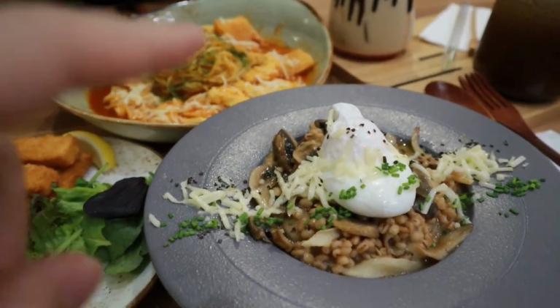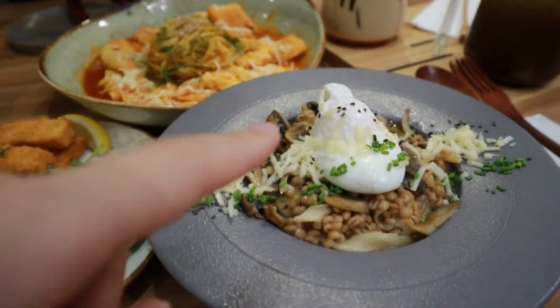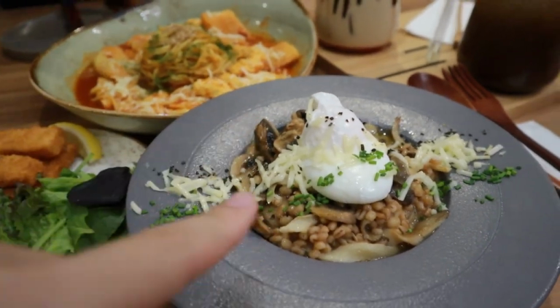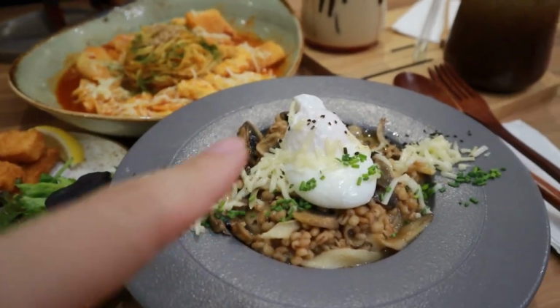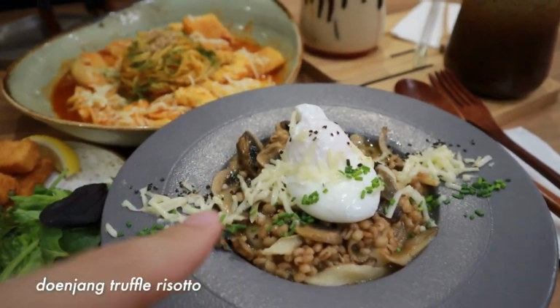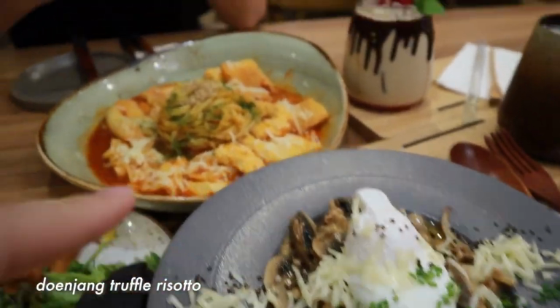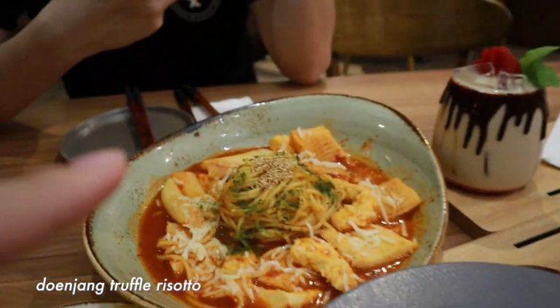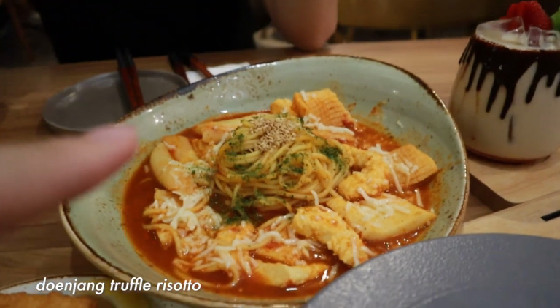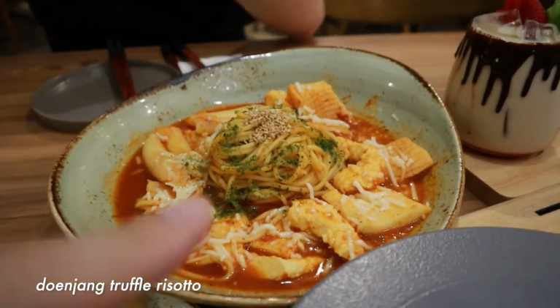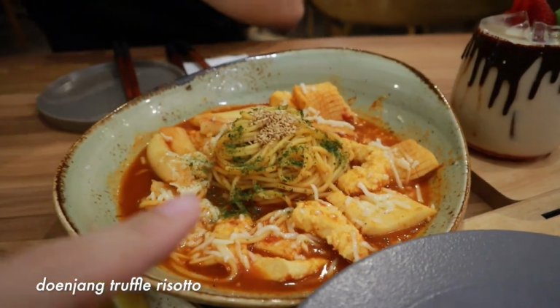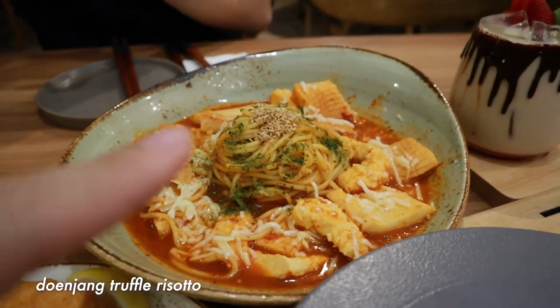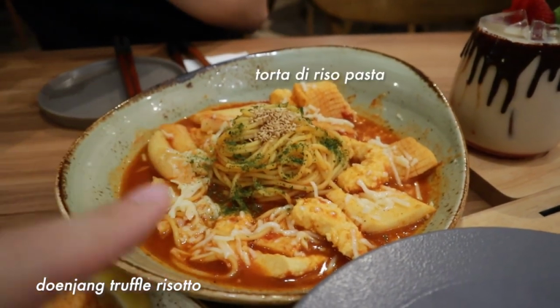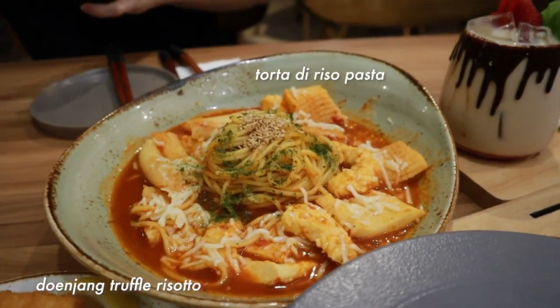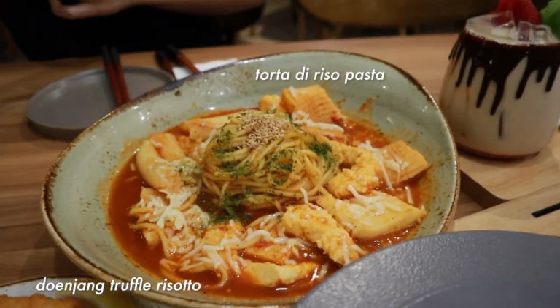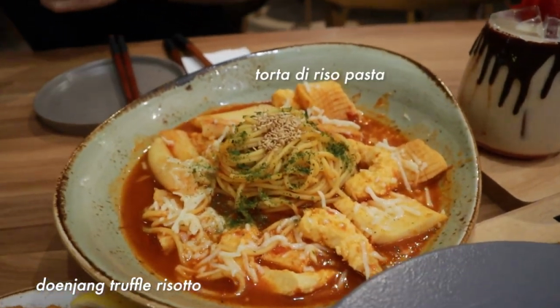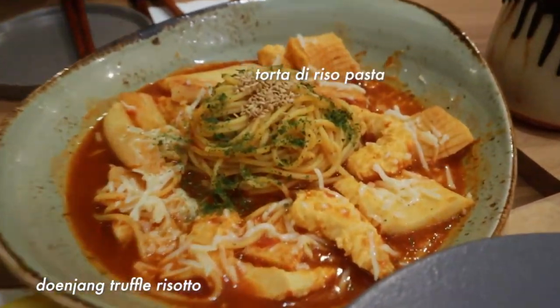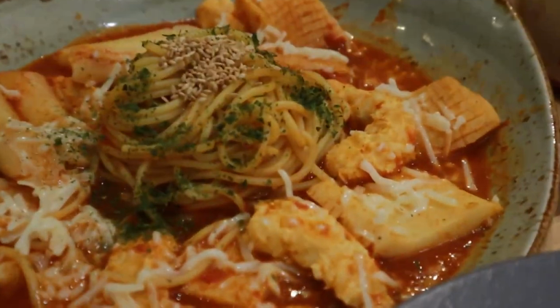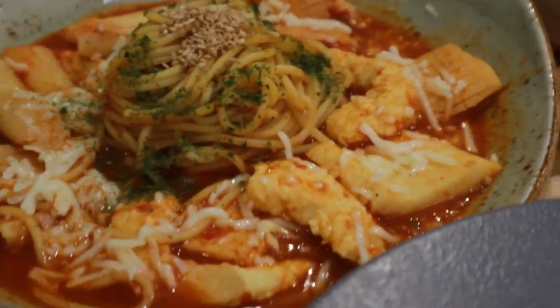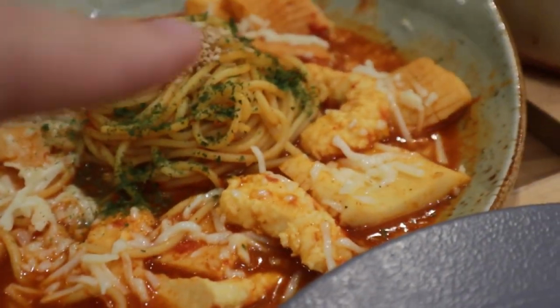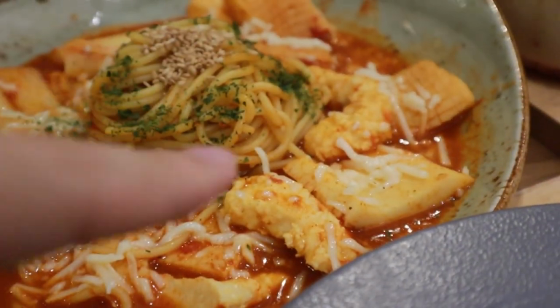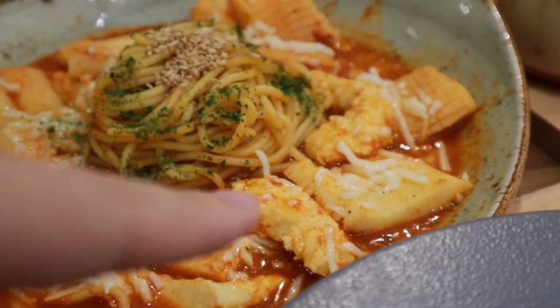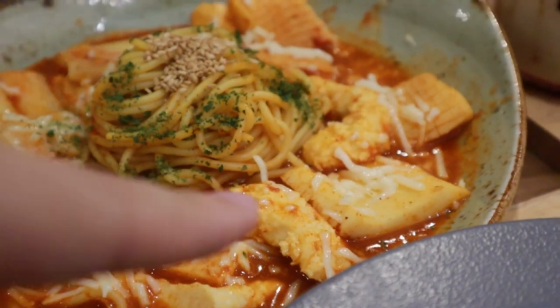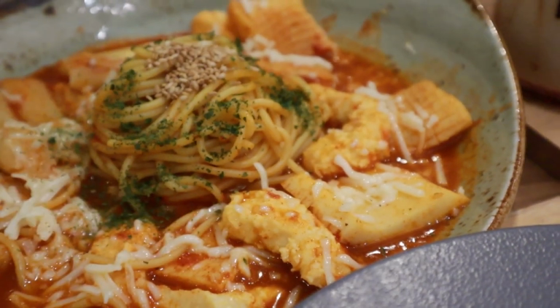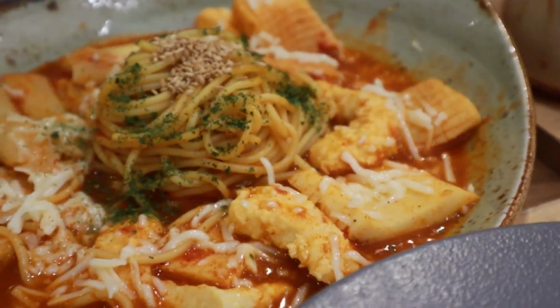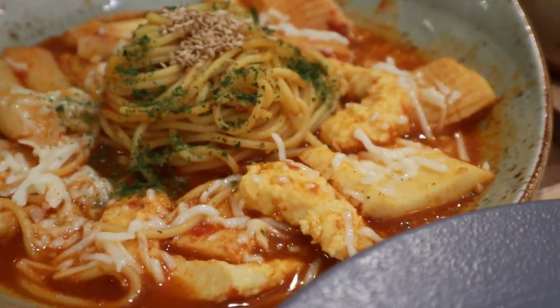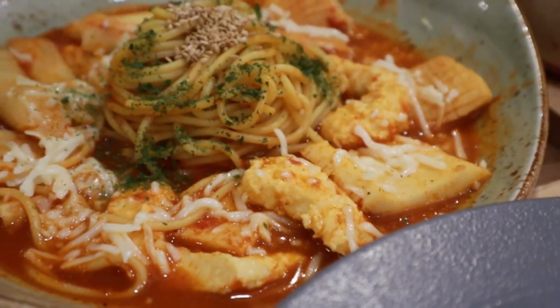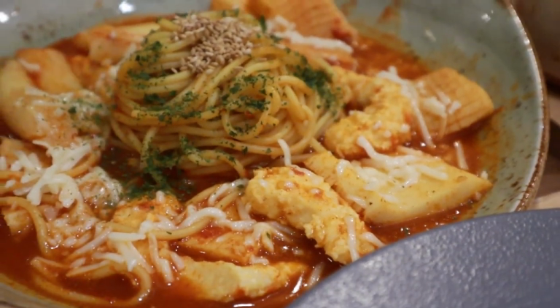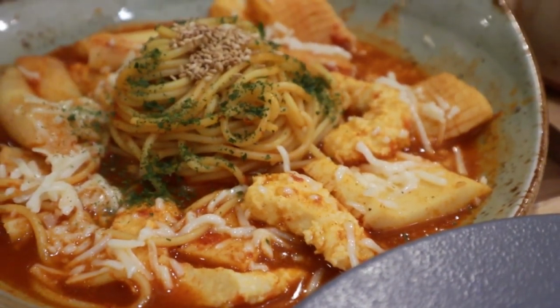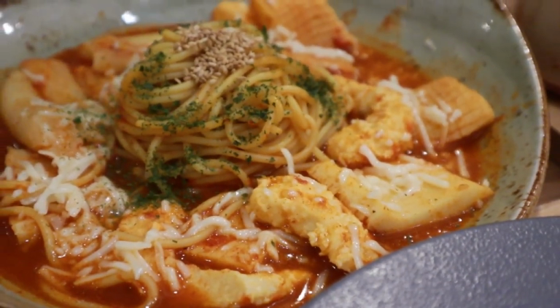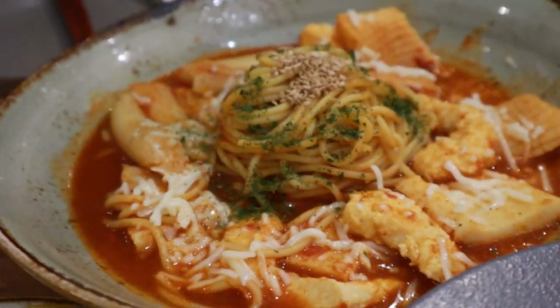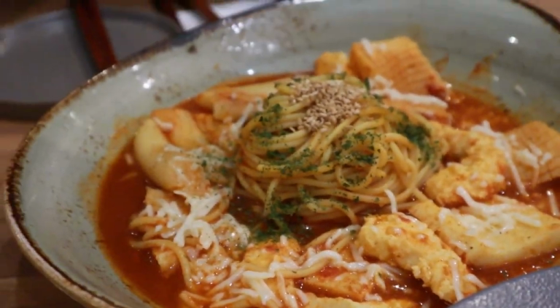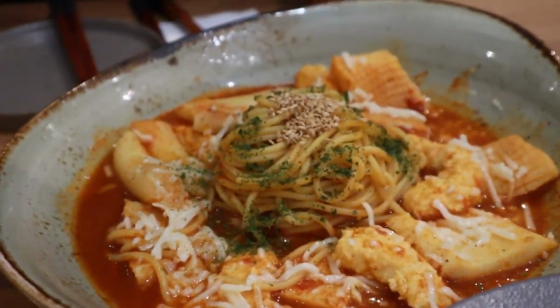We also got the truffle risotto and a vegetarian shrimp pasta. As you can see, the thing that looks like shrimp isn't actually shrimp — it's totally vegetarian.